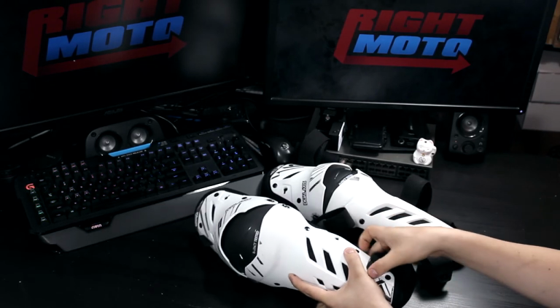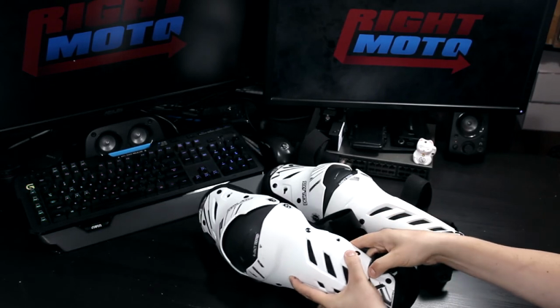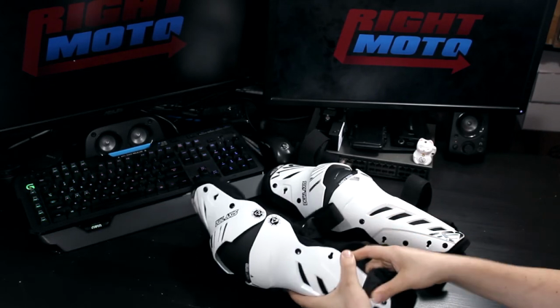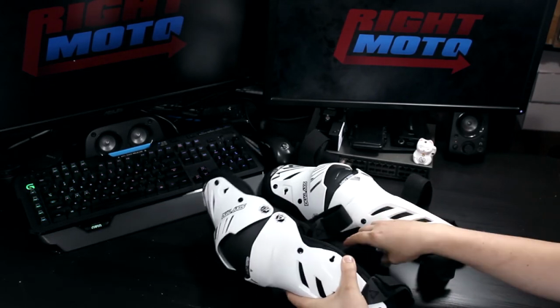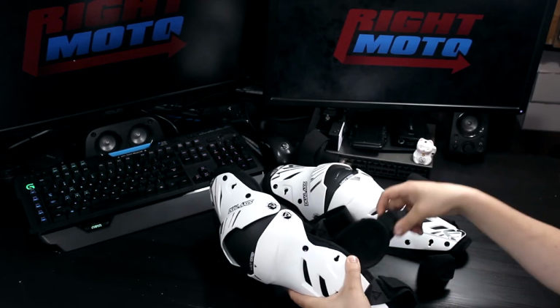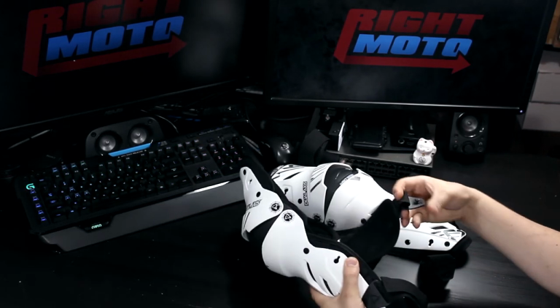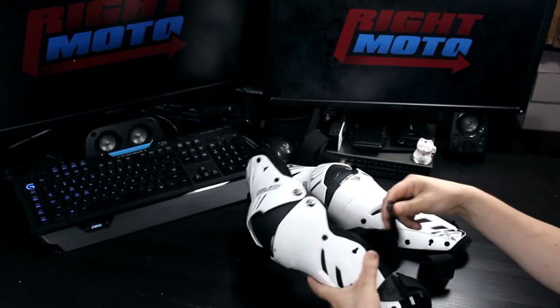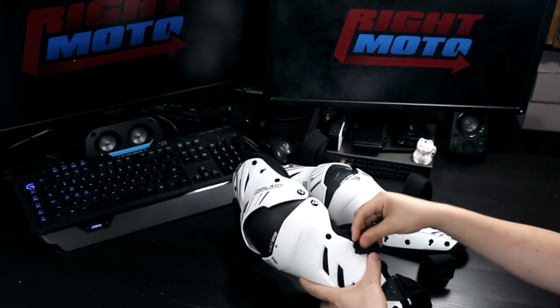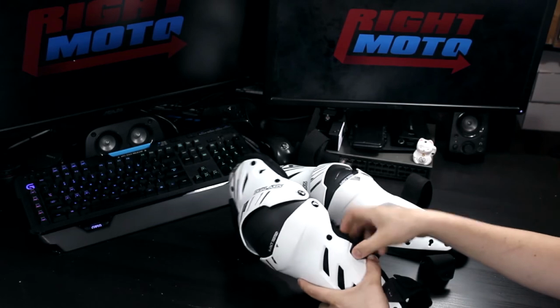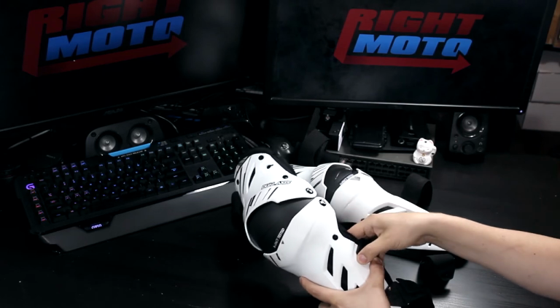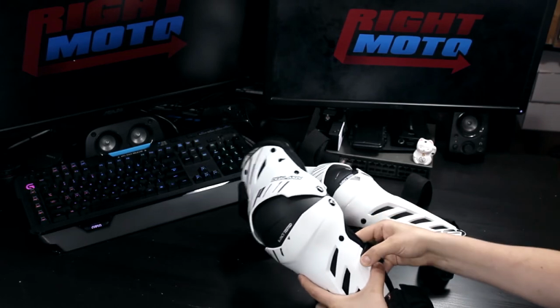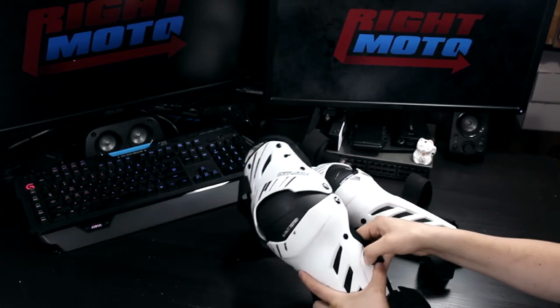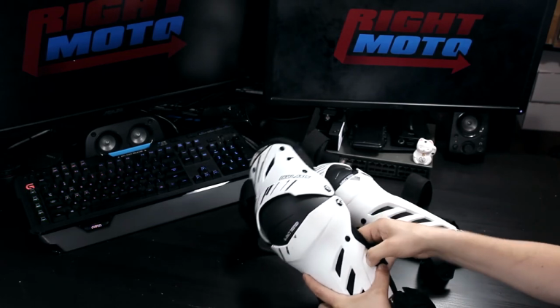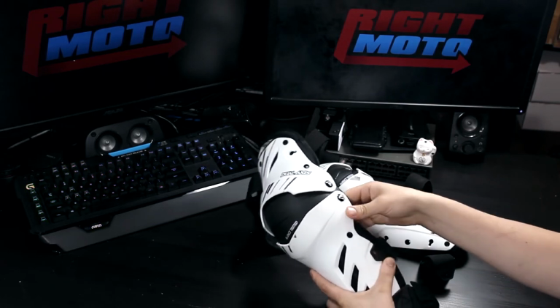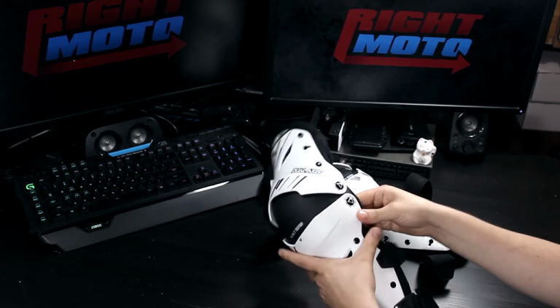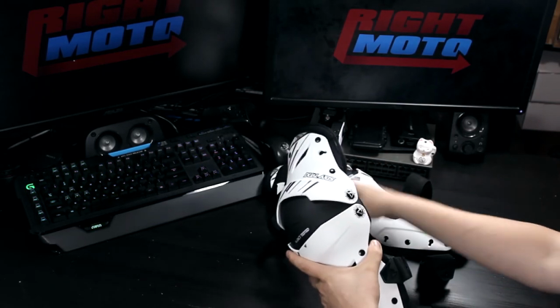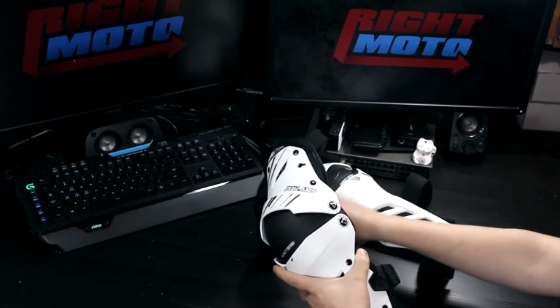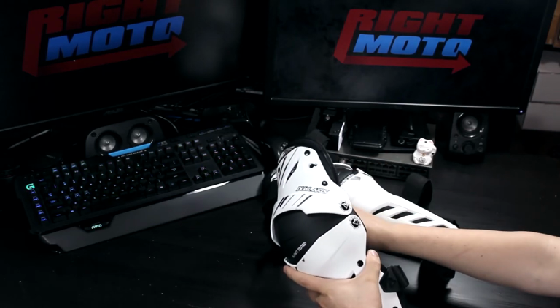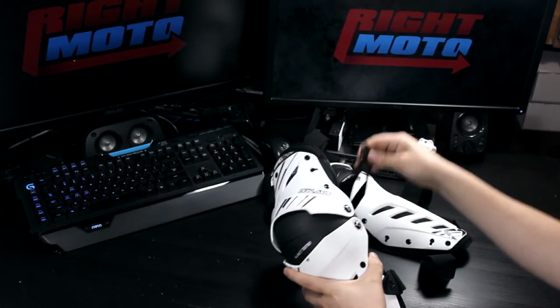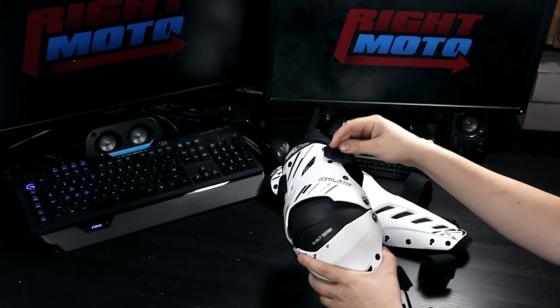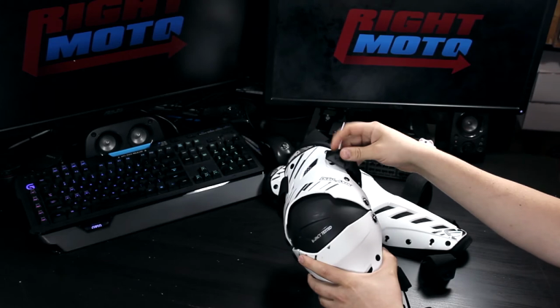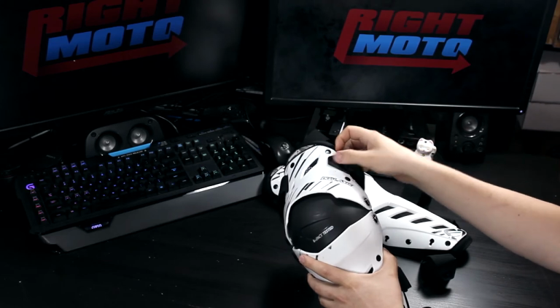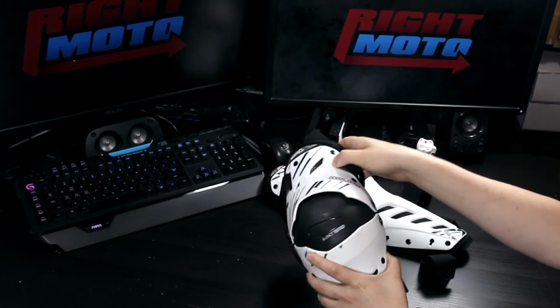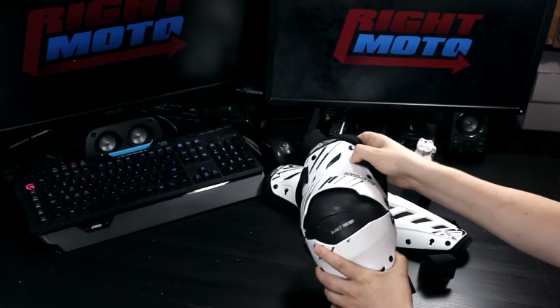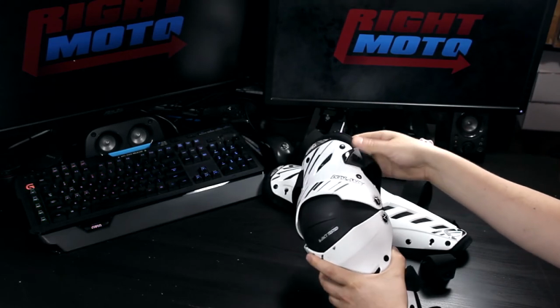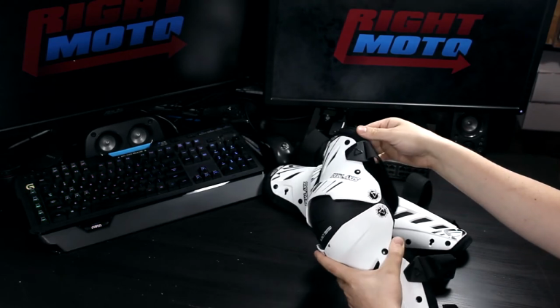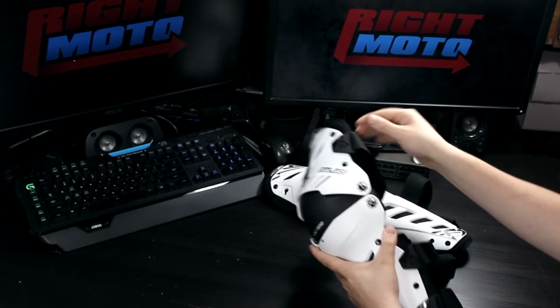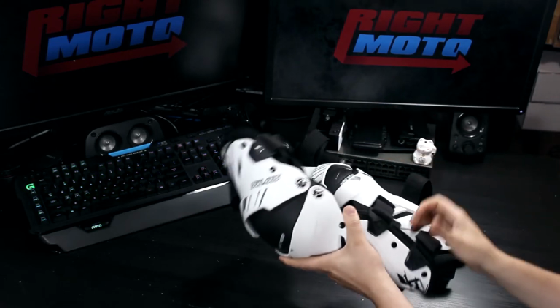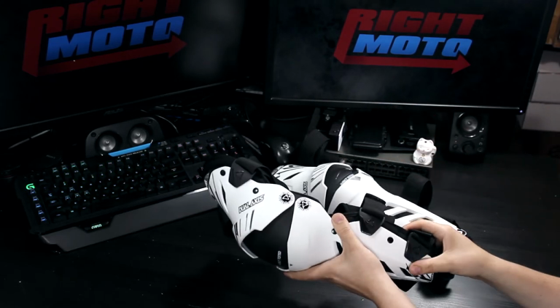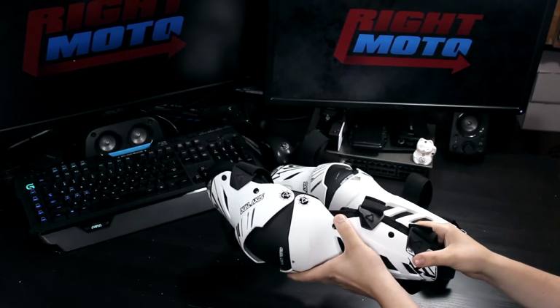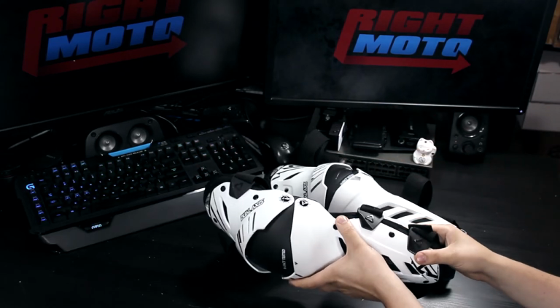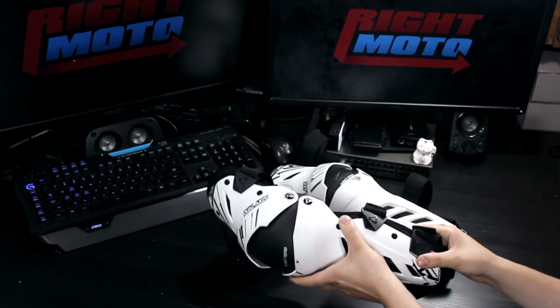I have had a couple small crashes with these on and they have done an excellent job at protecting my knees and shins. They provide a huge amount of confidence on and off-road and I have very little worries about injuring my knees or shins with these on.